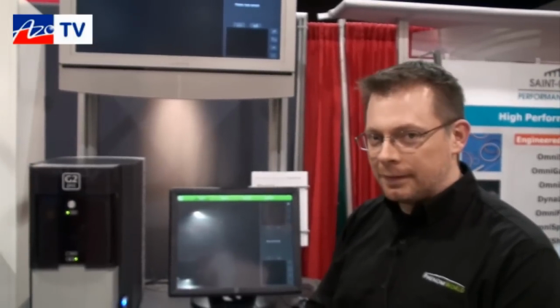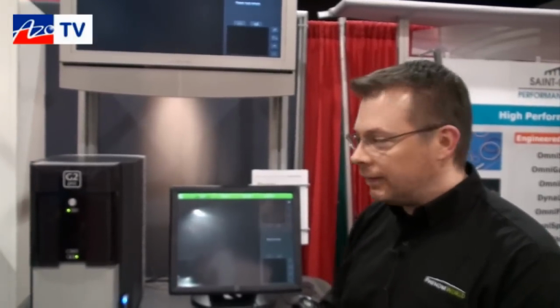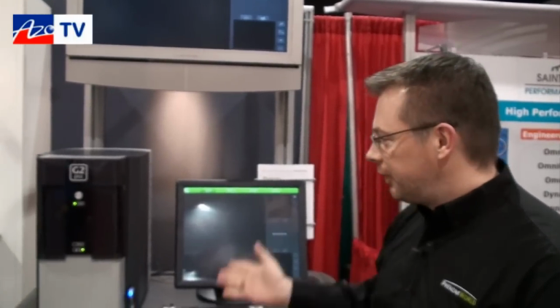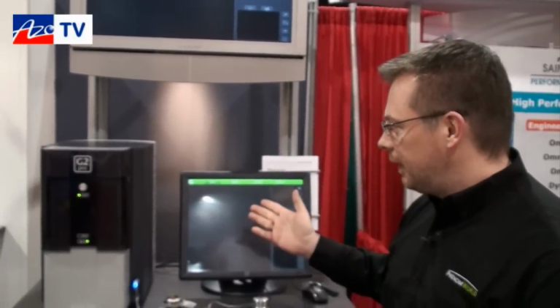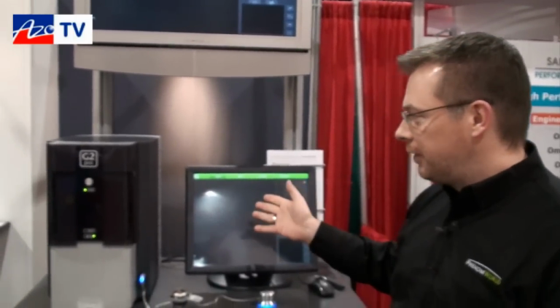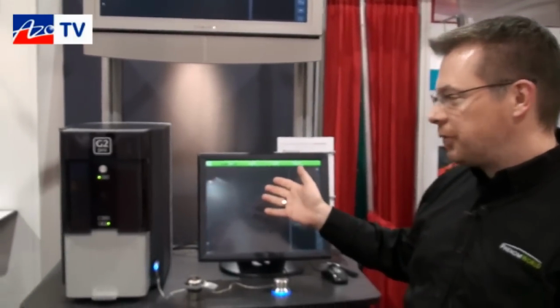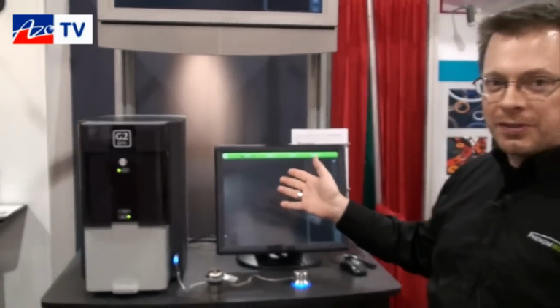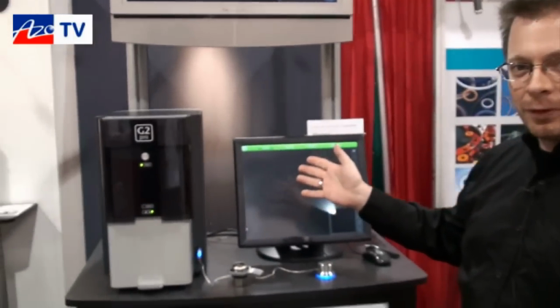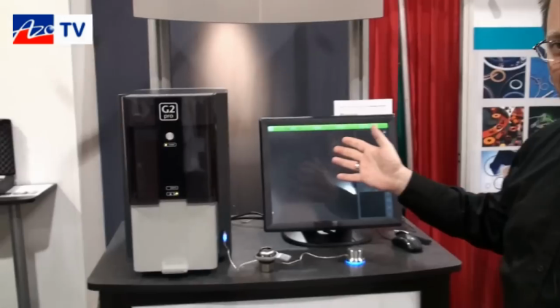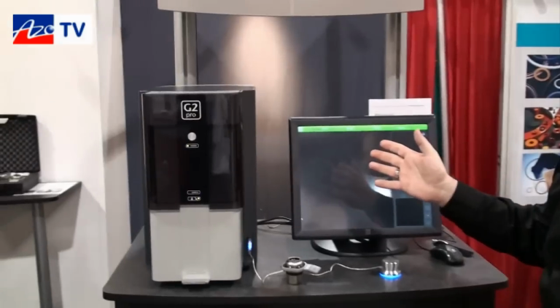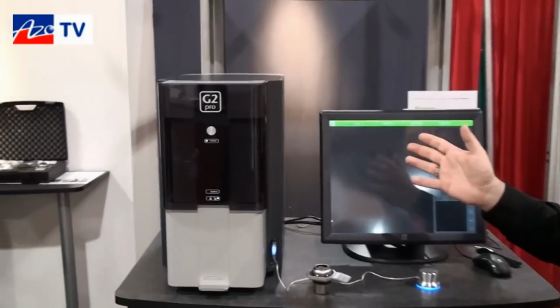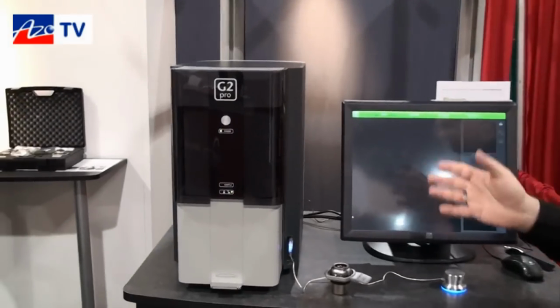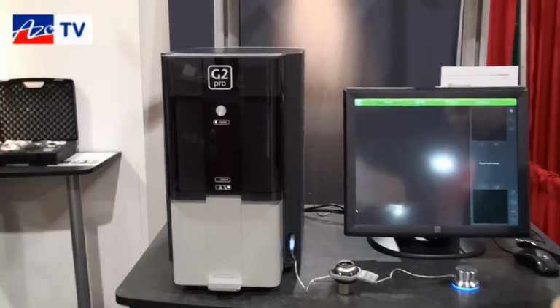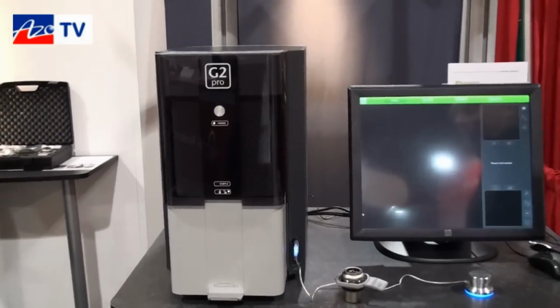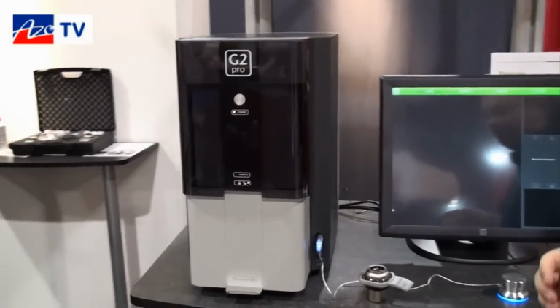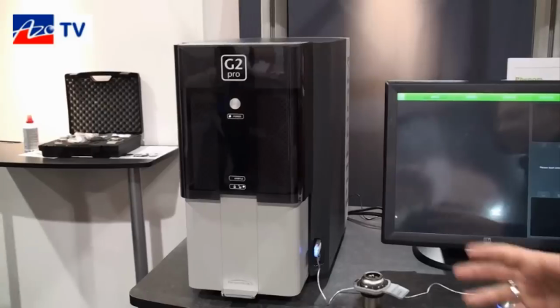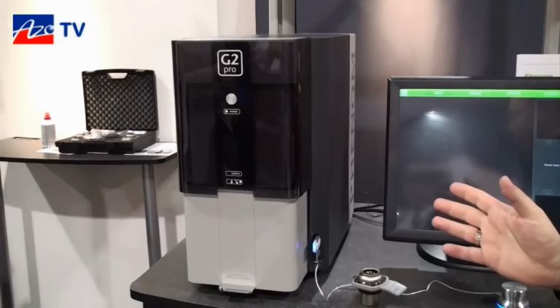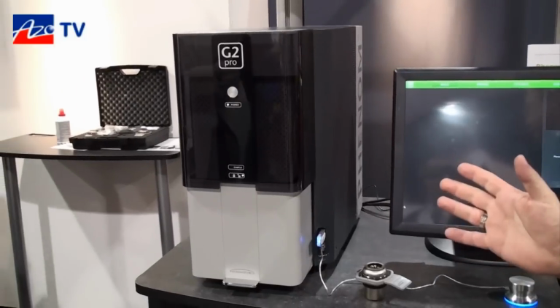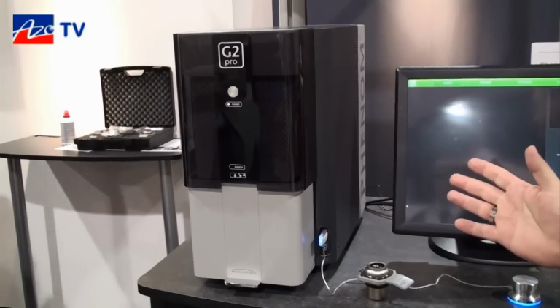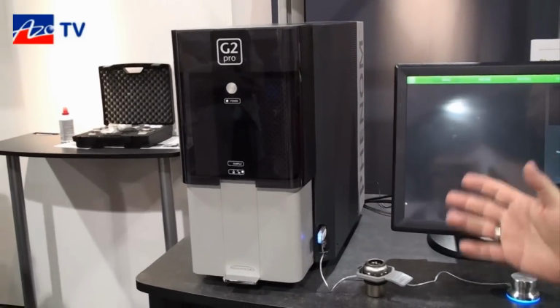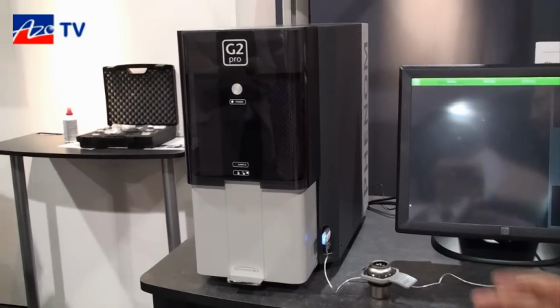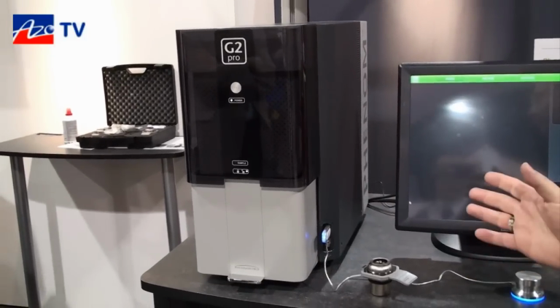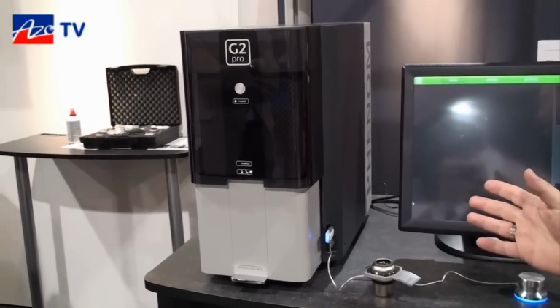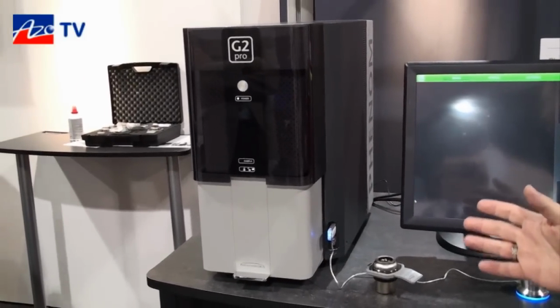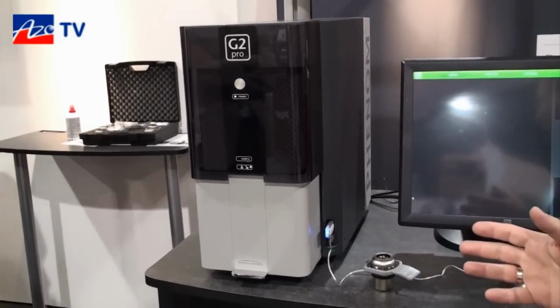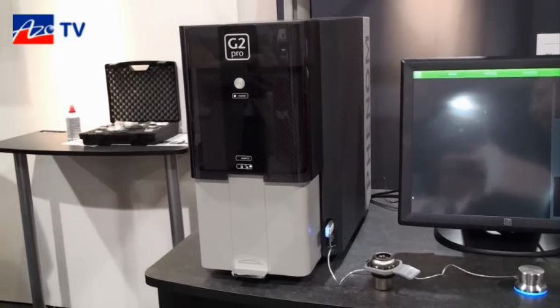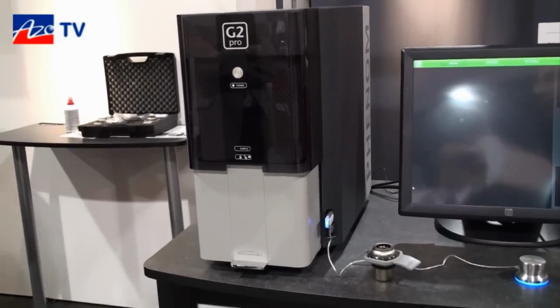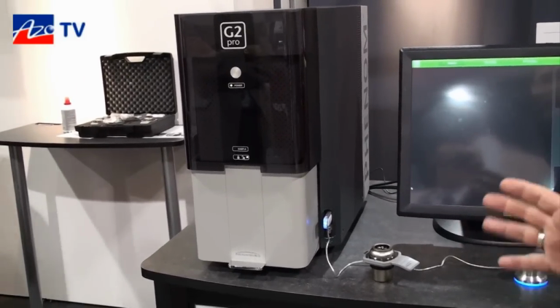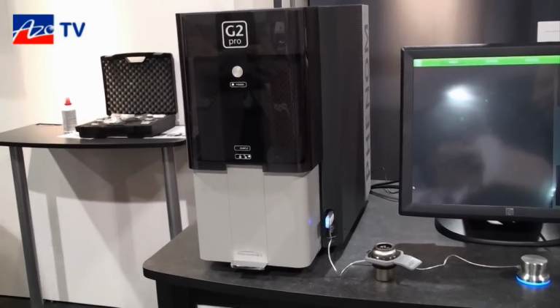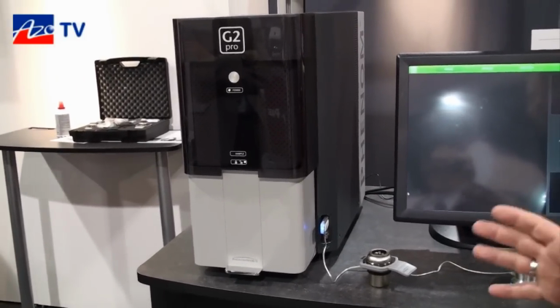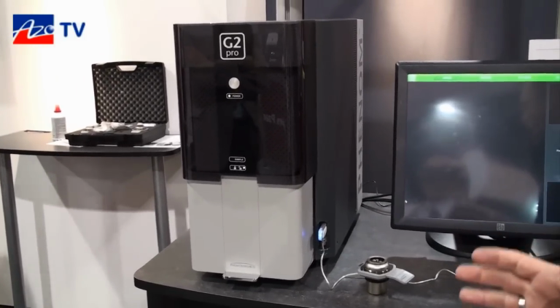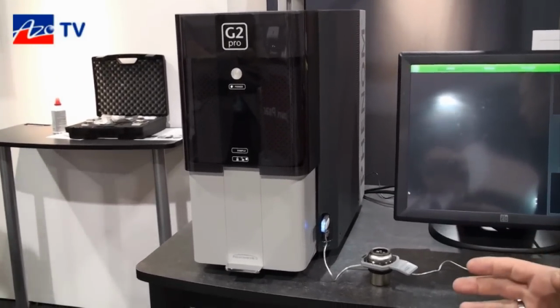This is the brand new G2 Pro system, released about two weeks ago. It is the fastest, simplest desktop microscope on the market, geared towards the non-professional SEM user.